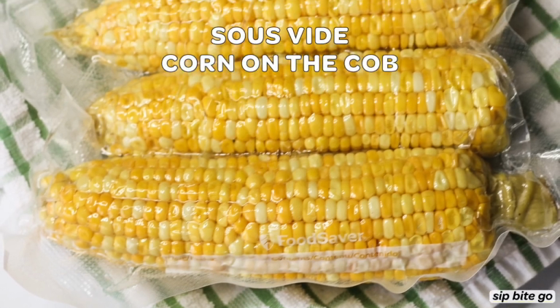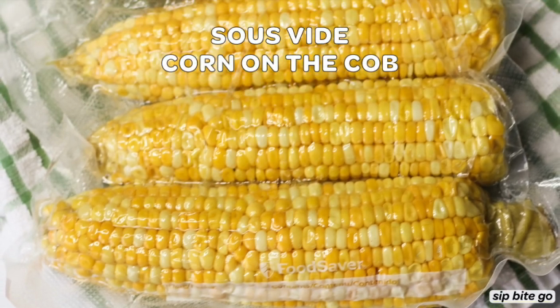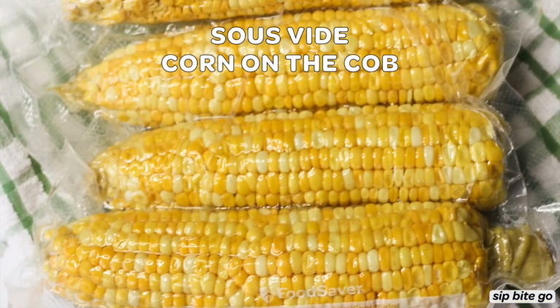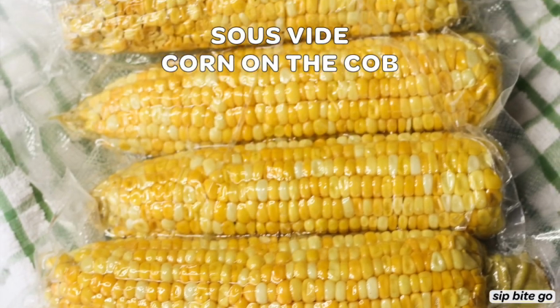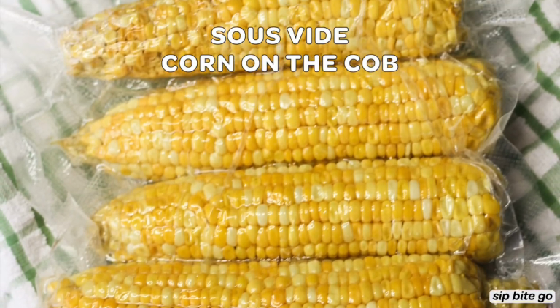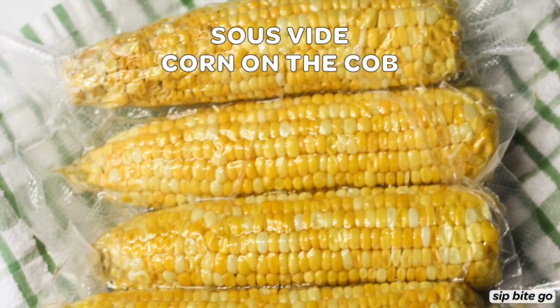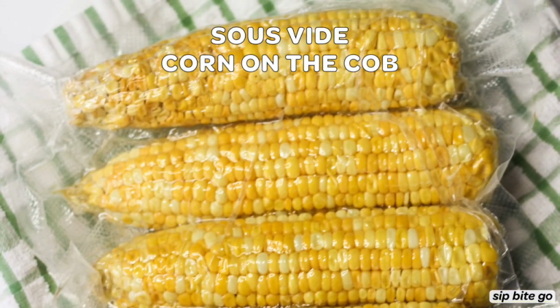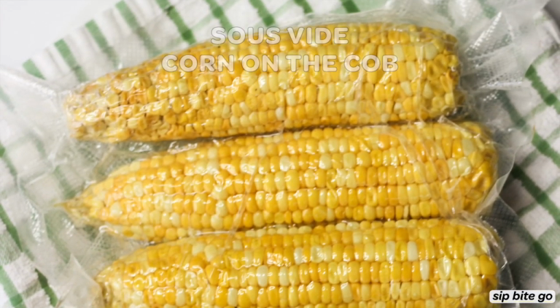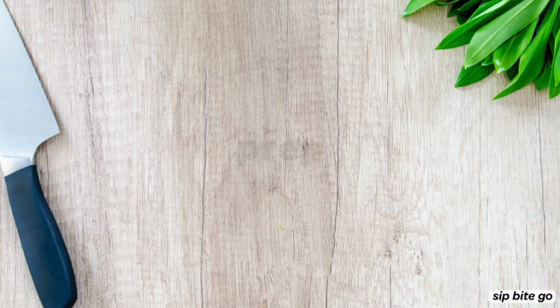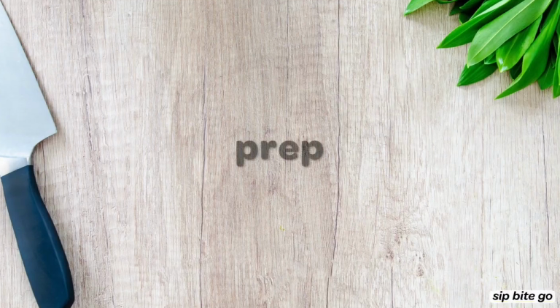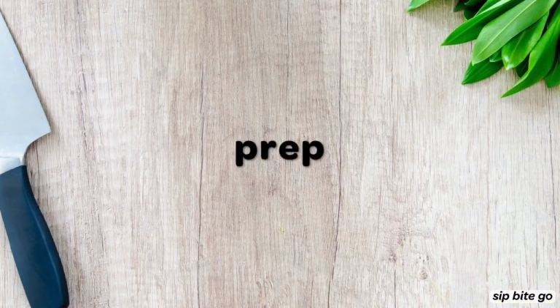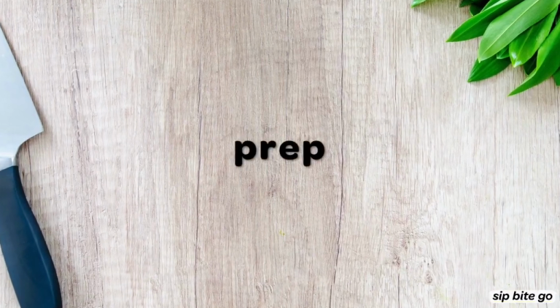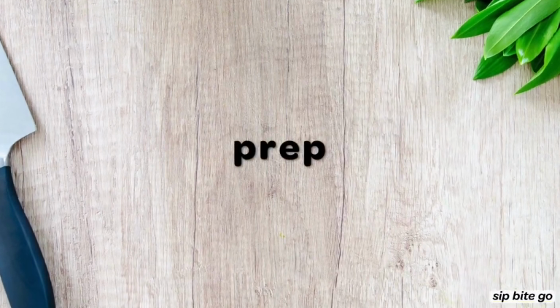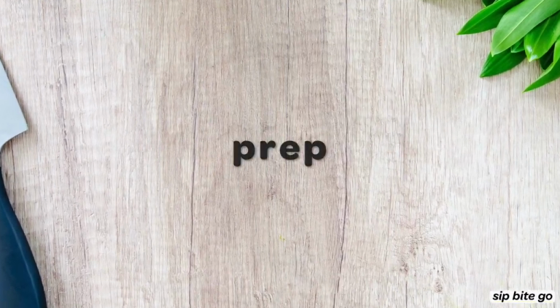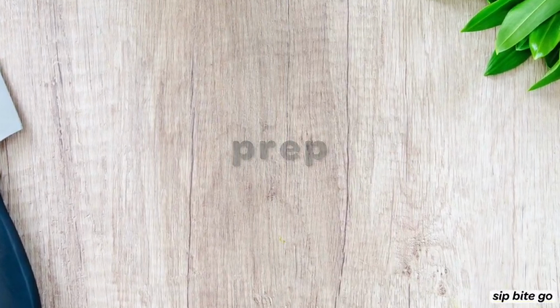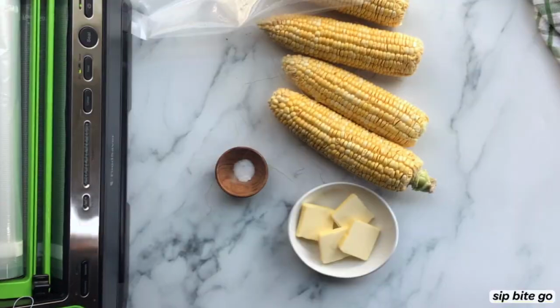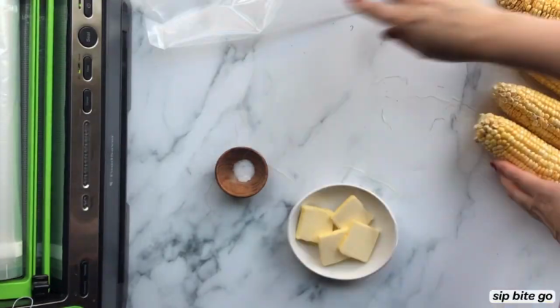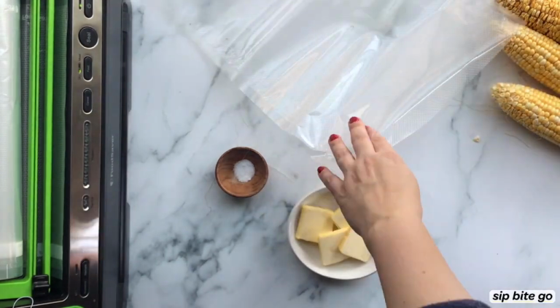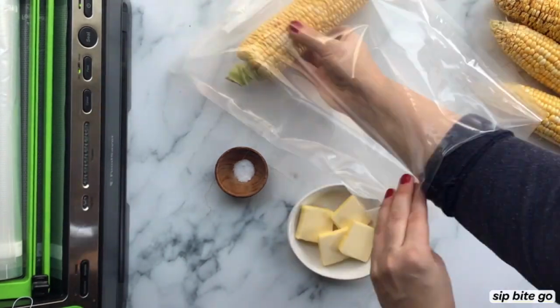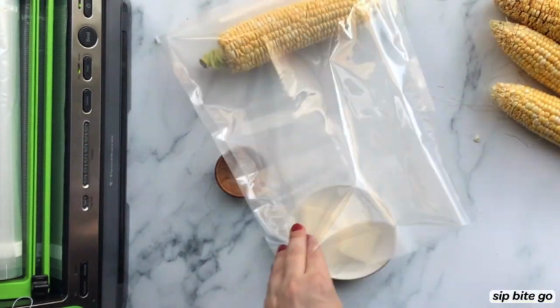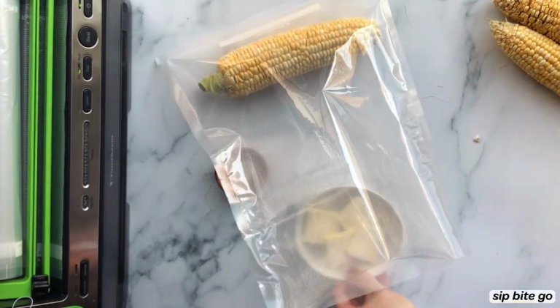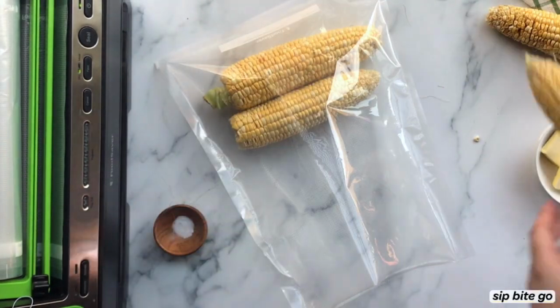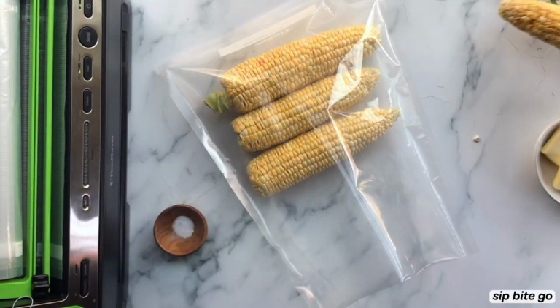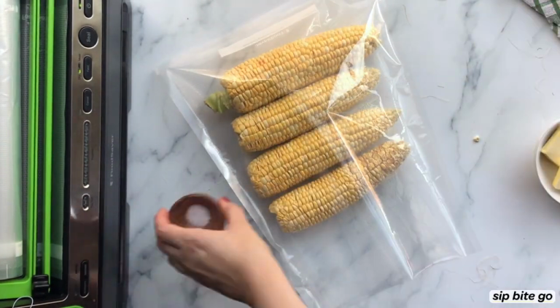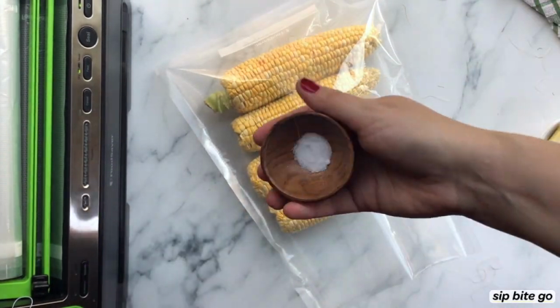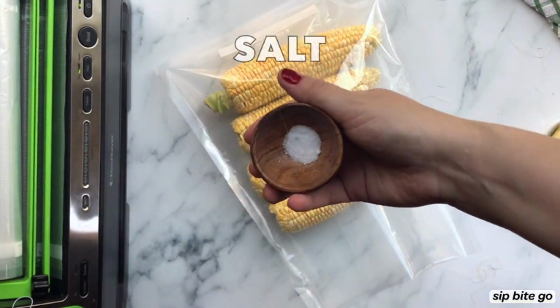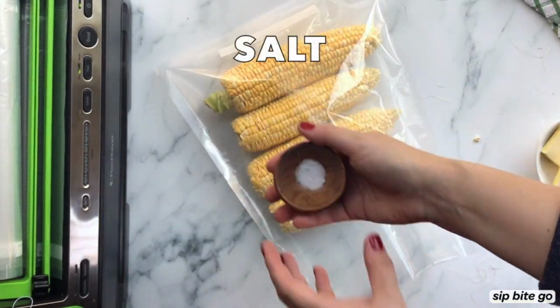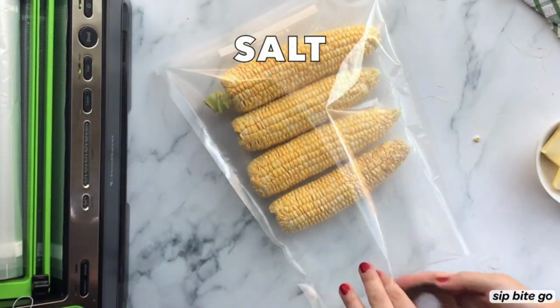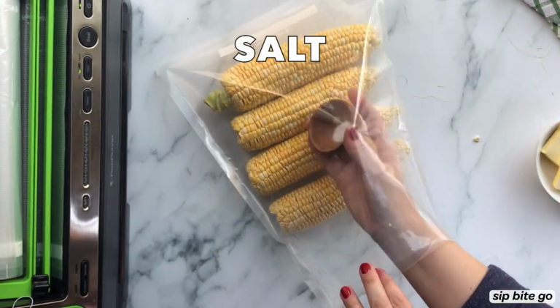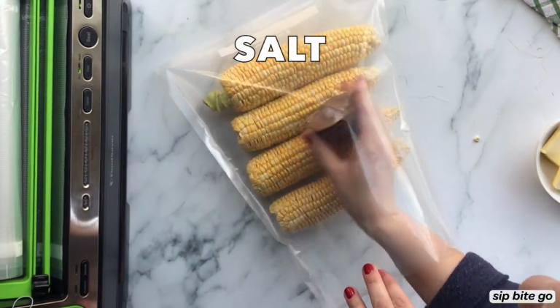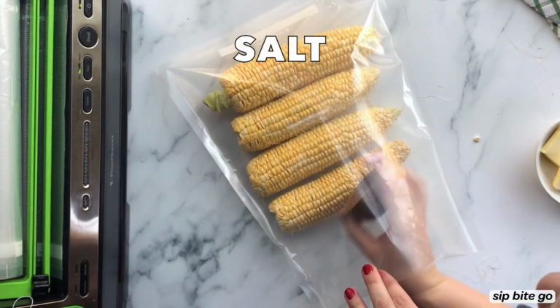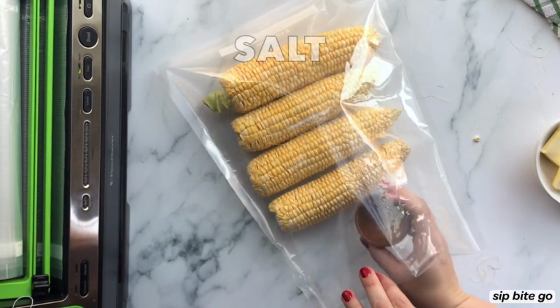Sous-vide corn on the cob has to be one of the easiest sous-vide recipes to make. Hey, it's Jenna here from Sip Bite Go, and I'm going to show you the easy way to make it.